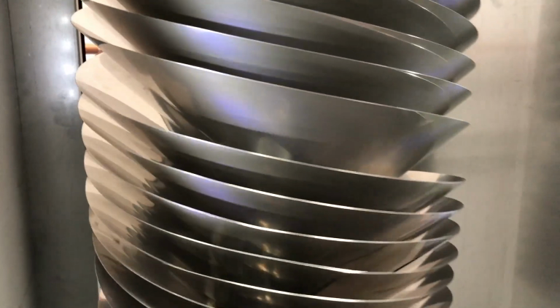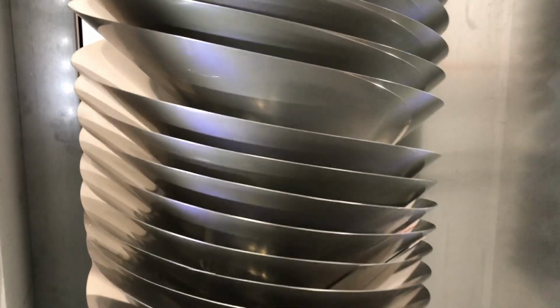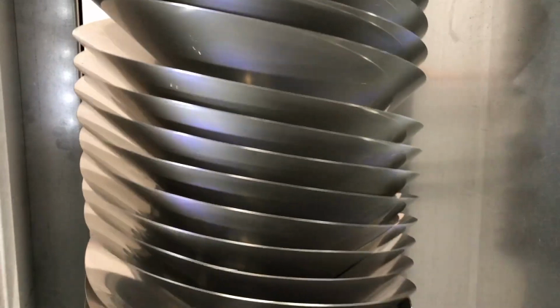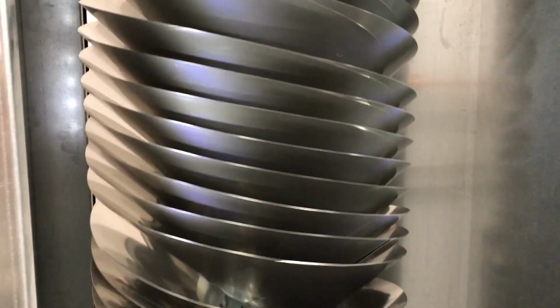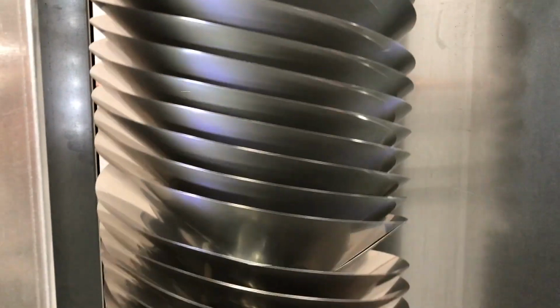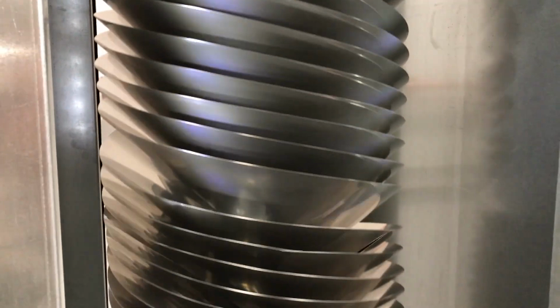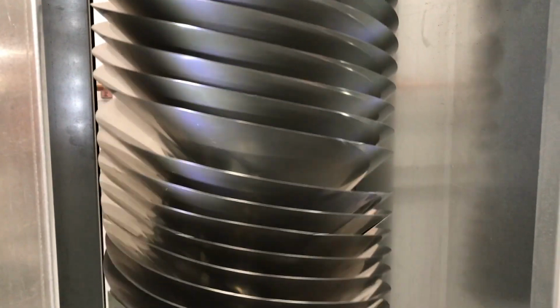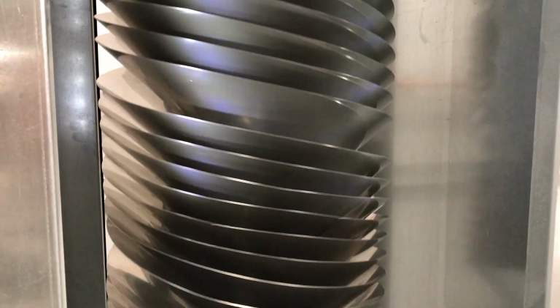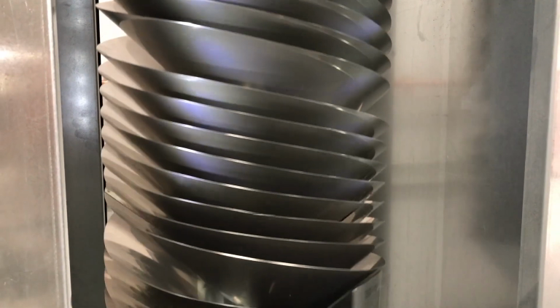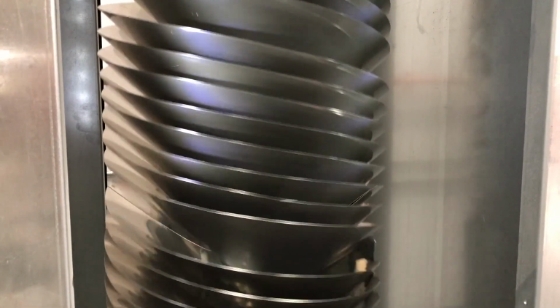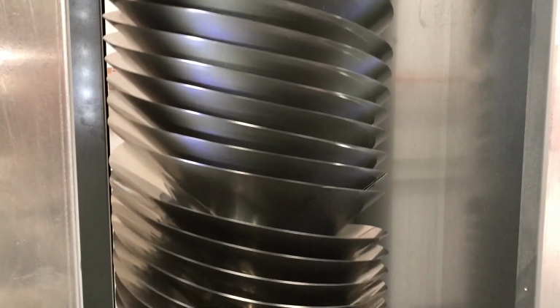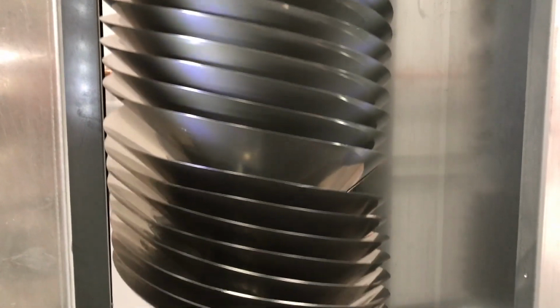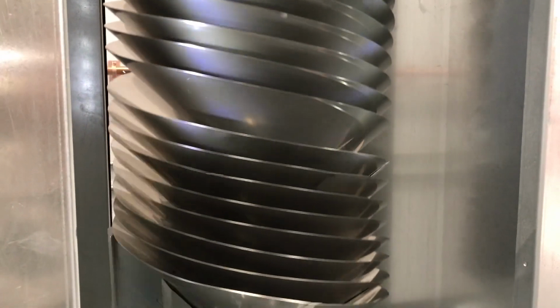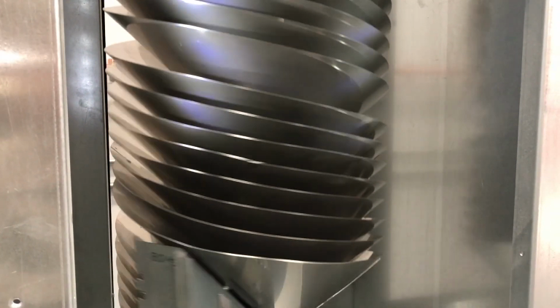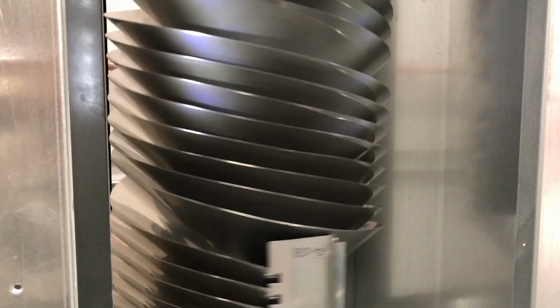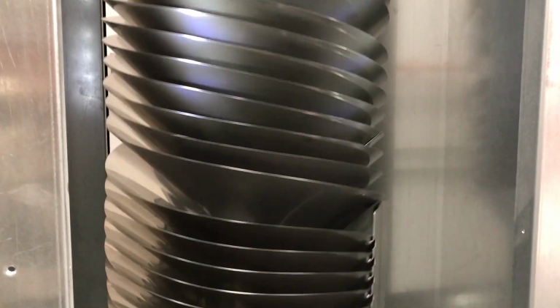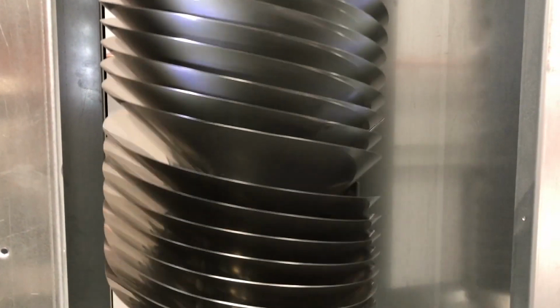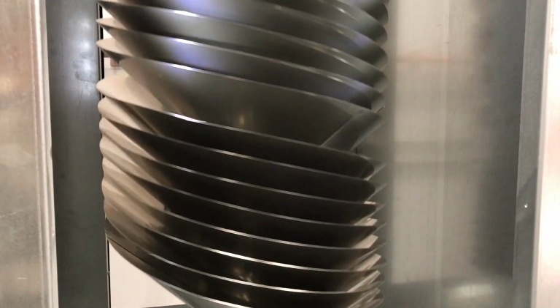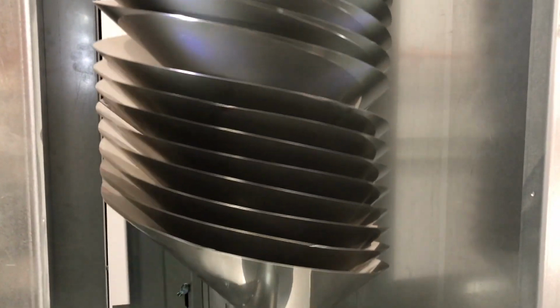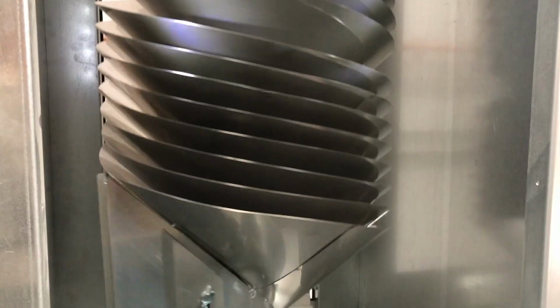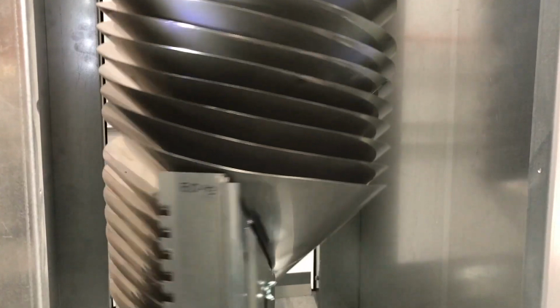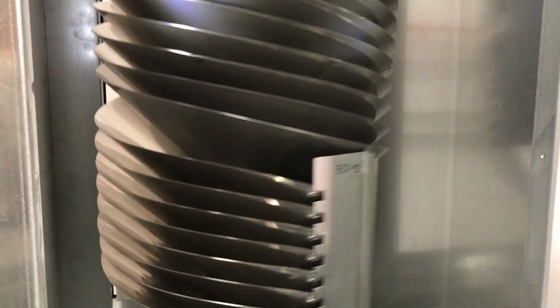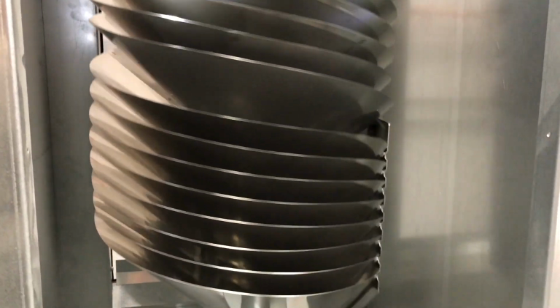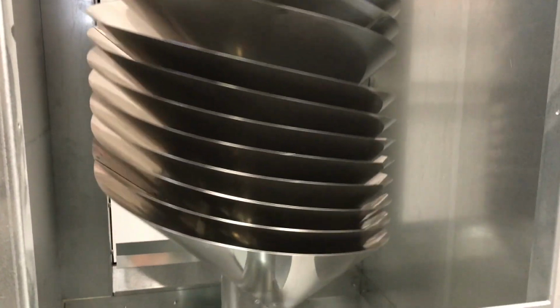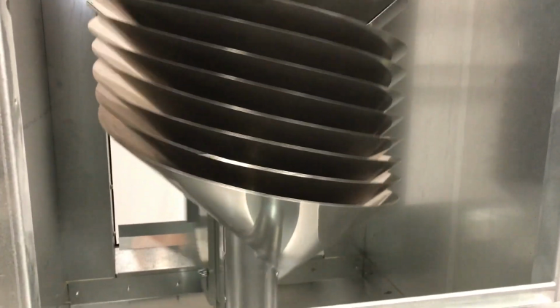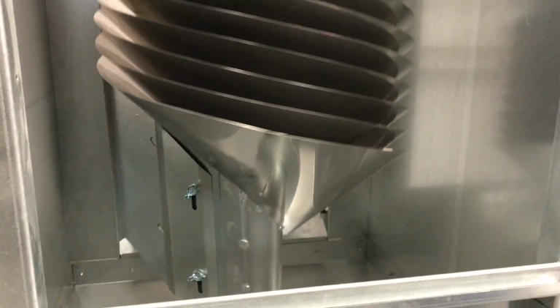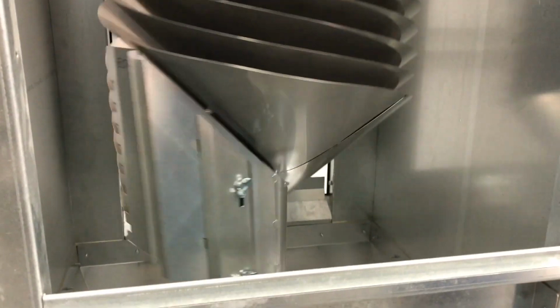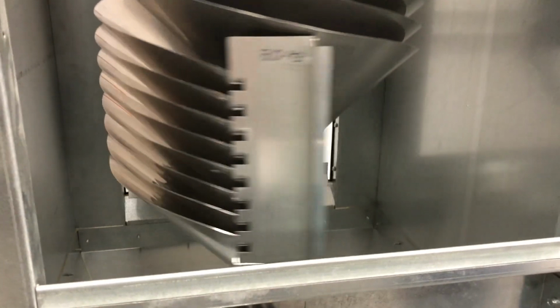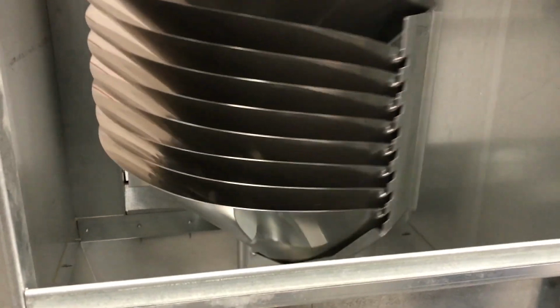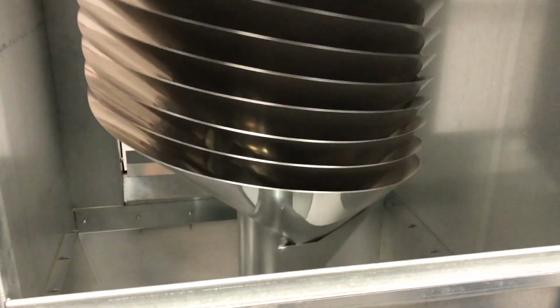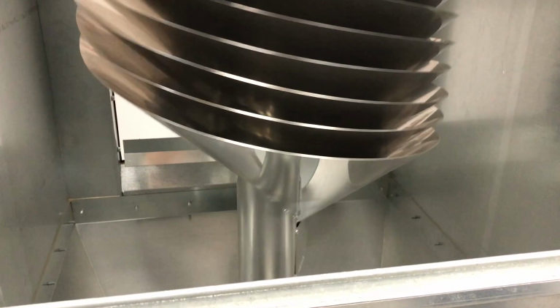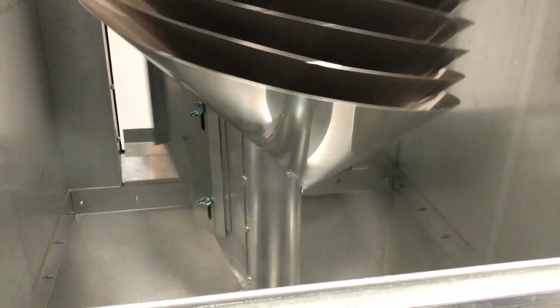Another benefit to adding our rotary separators to your current operation is it will relieve the stress off your other machines and in turn increase your capacity per hour. Profile's rotary technology allows you to reduce clean-out by 5-20%, increasing operational efficiency and flexibility.